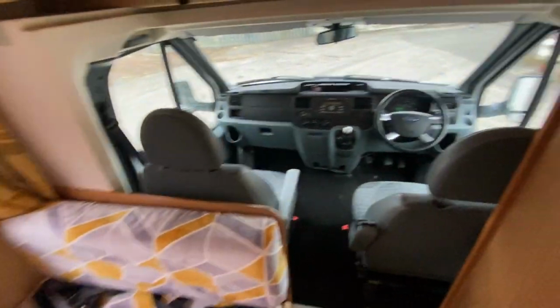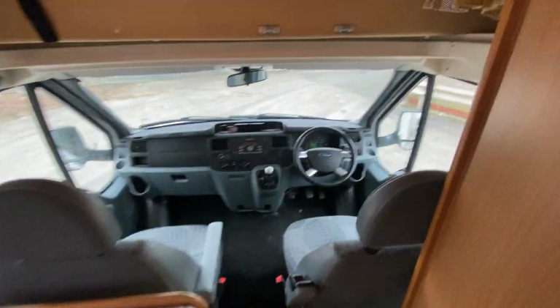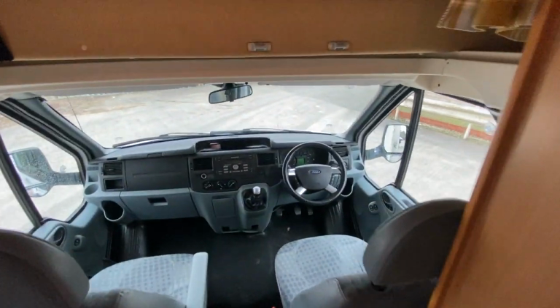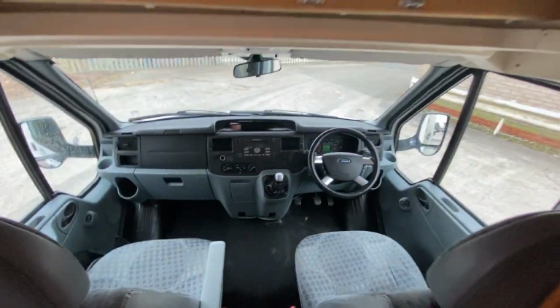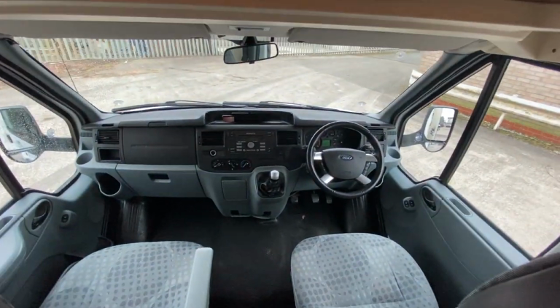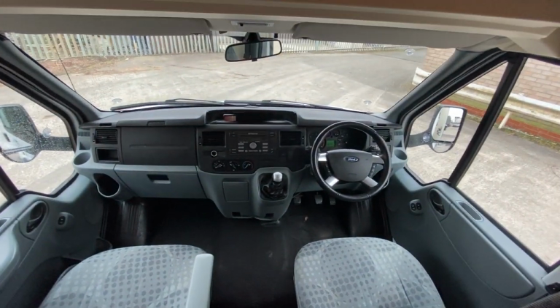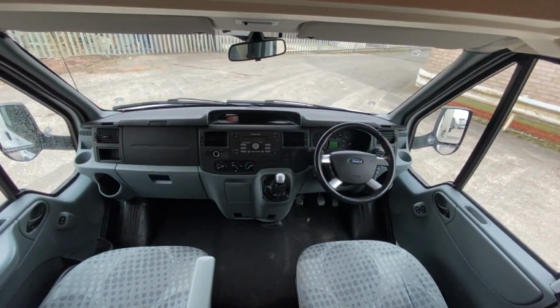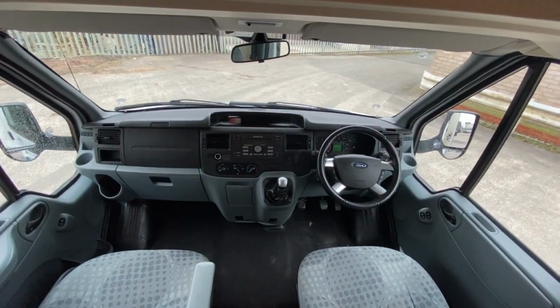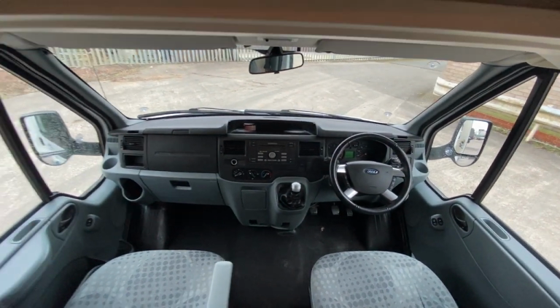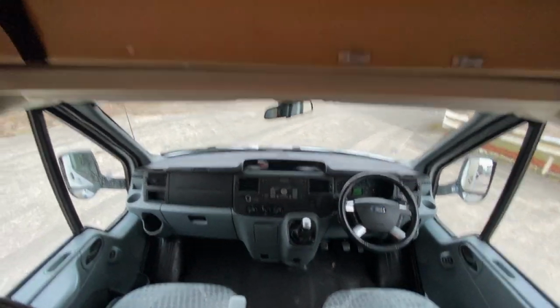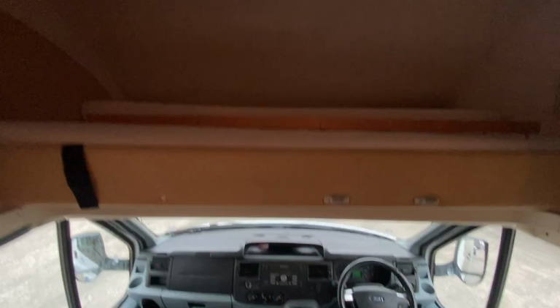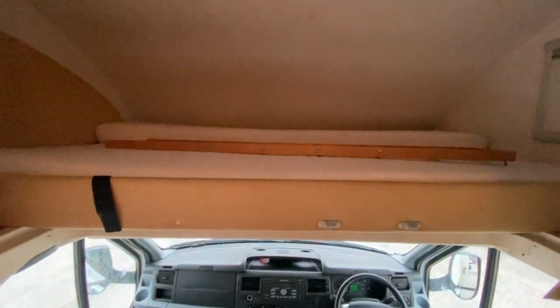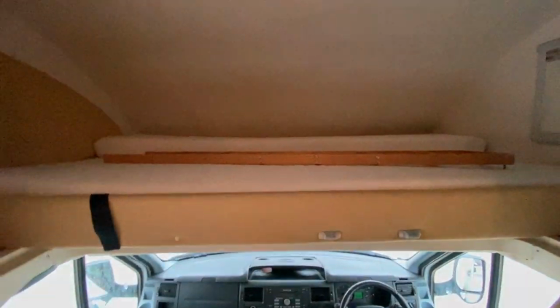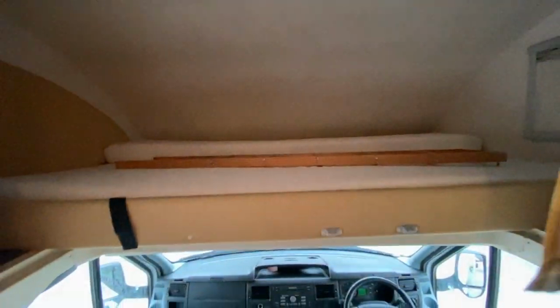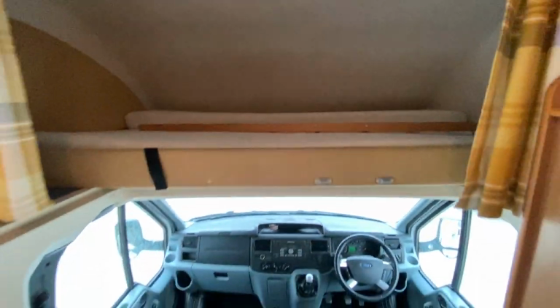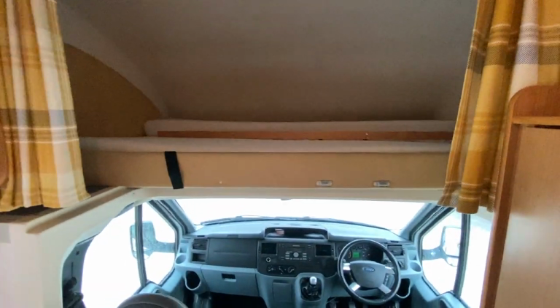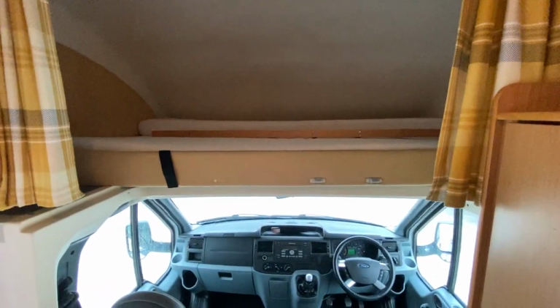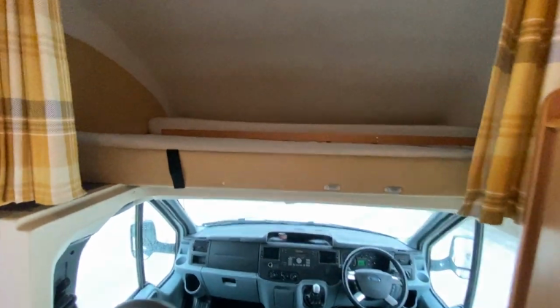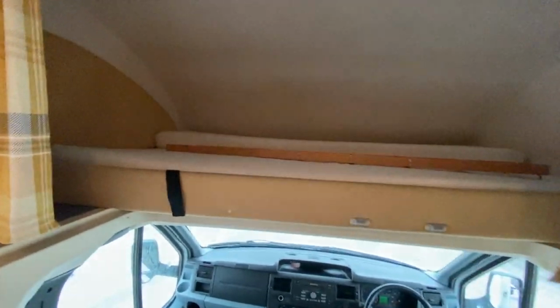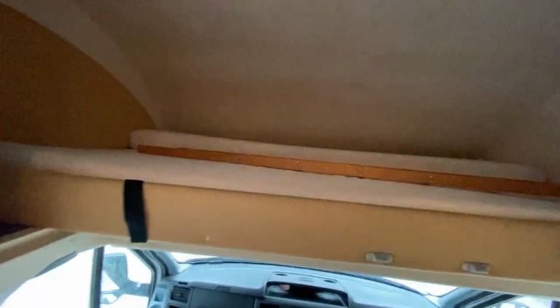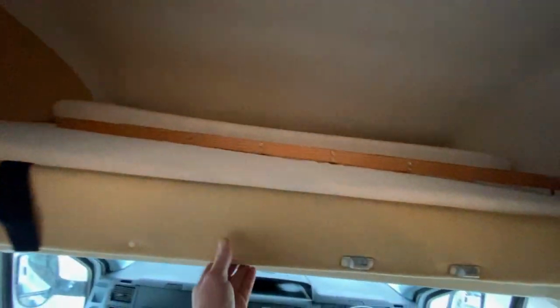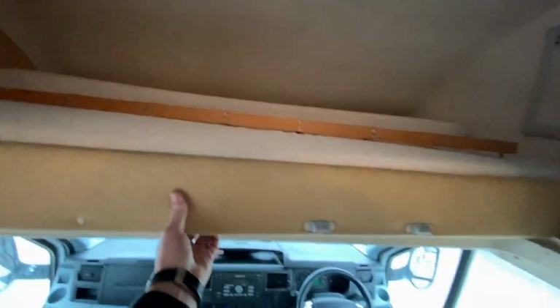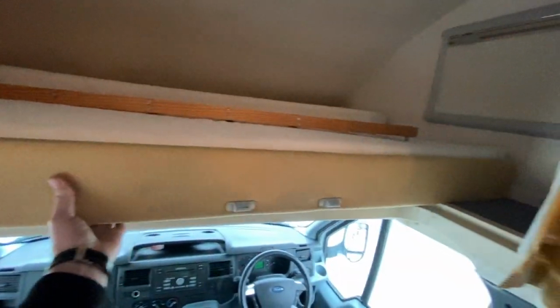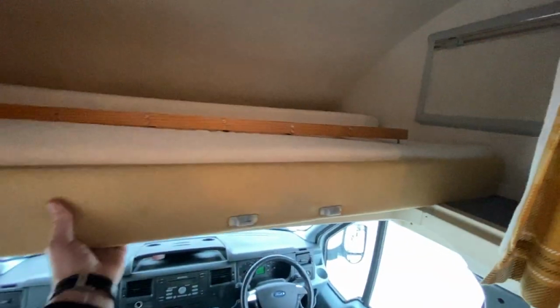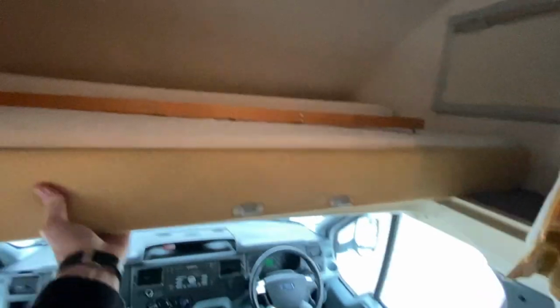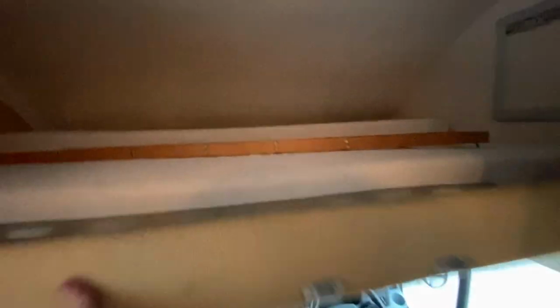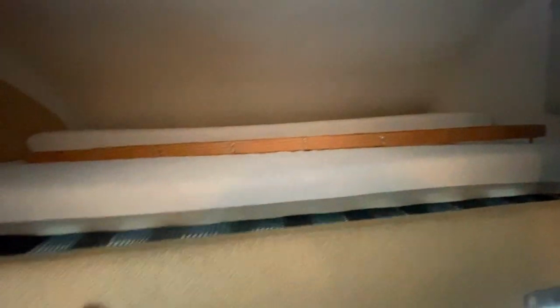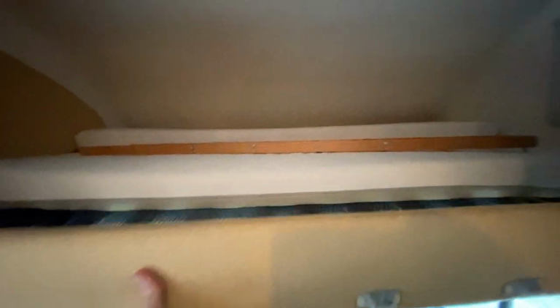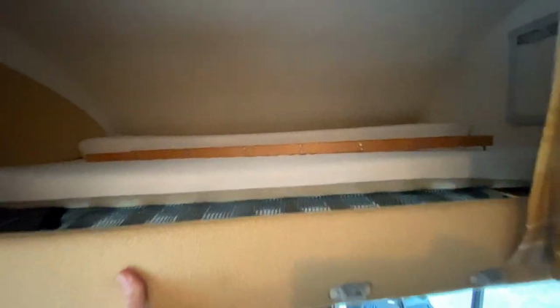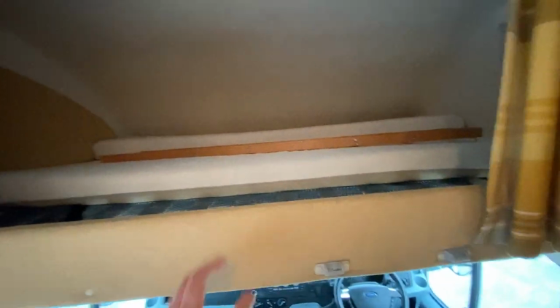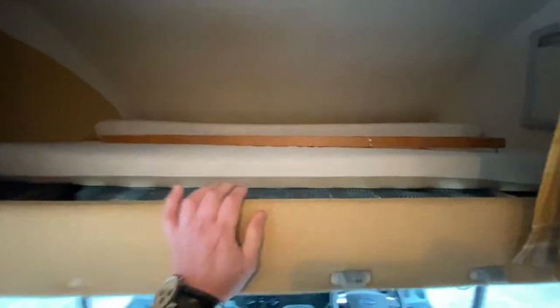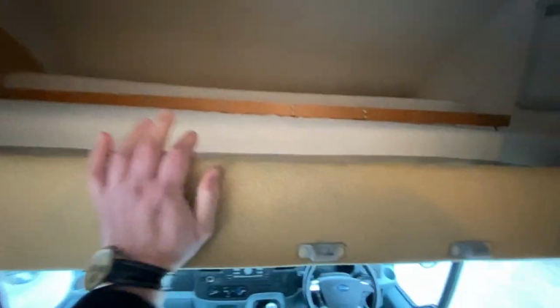All very nice condition inside. Features cruise control and air conditioning. There's also an over-cab bed — it retracts for when you drive, but also pulls out to make a large double over-cab bed.